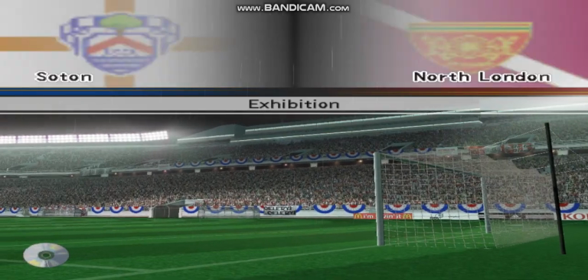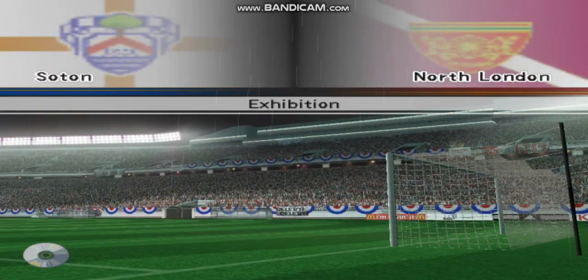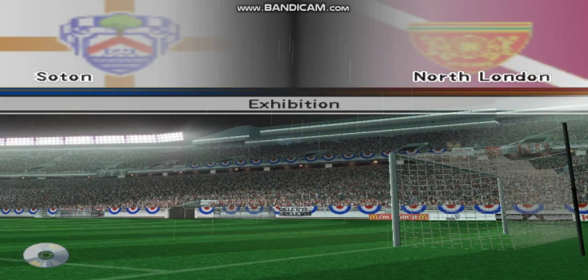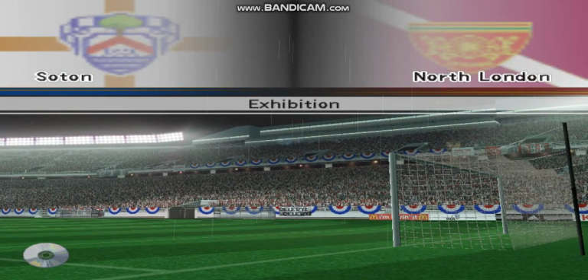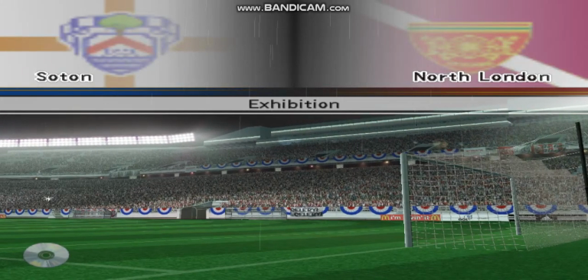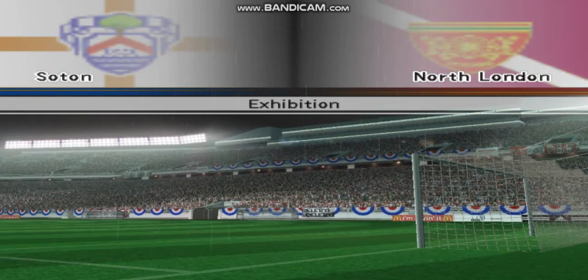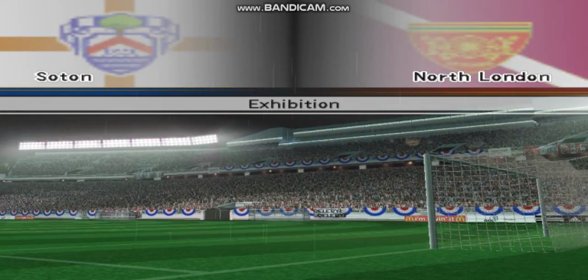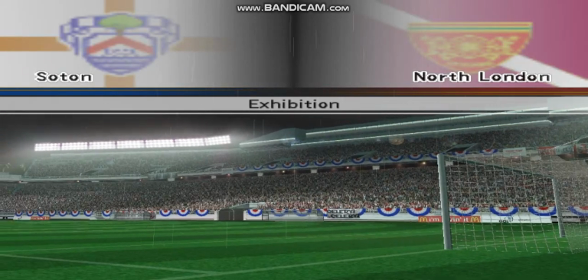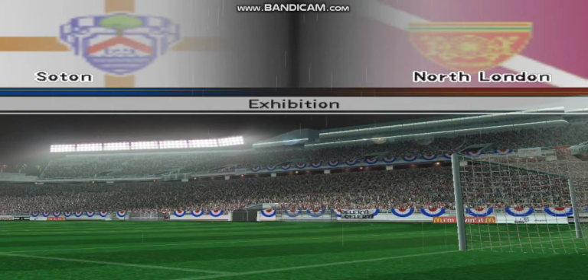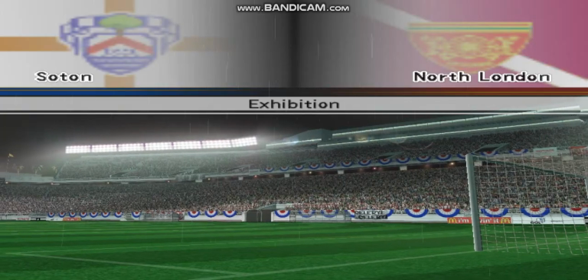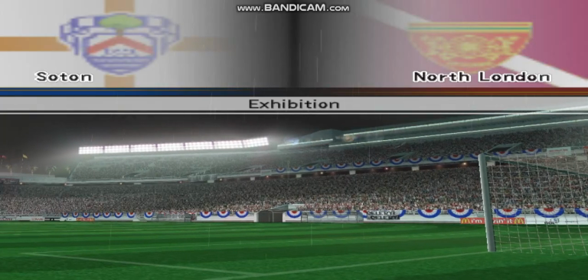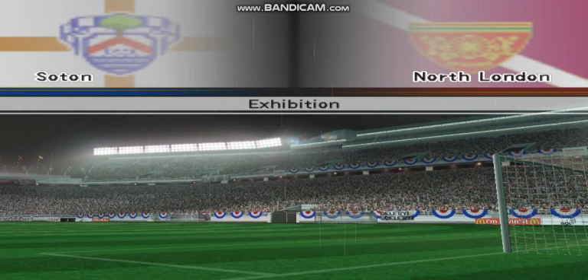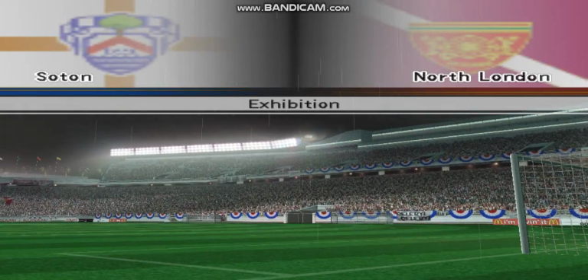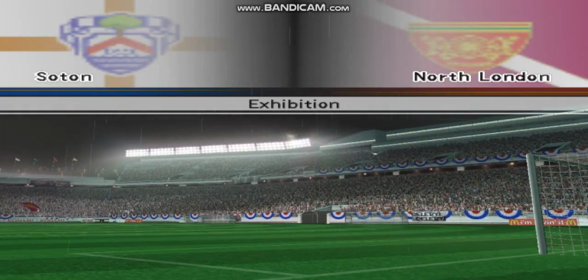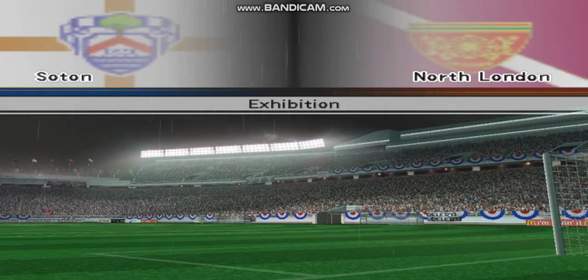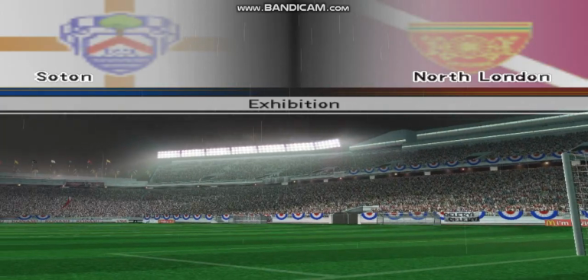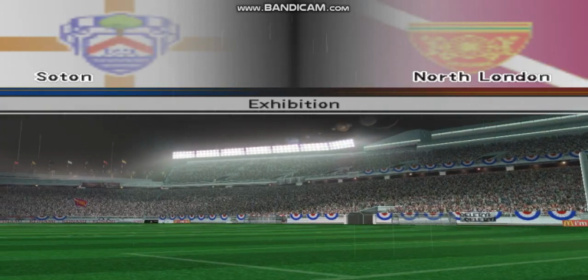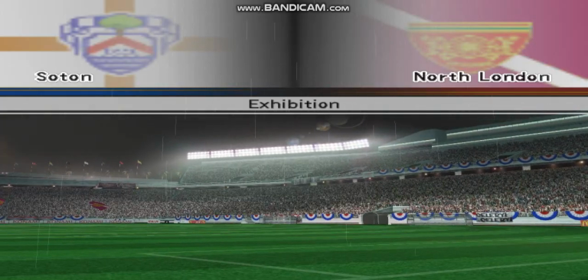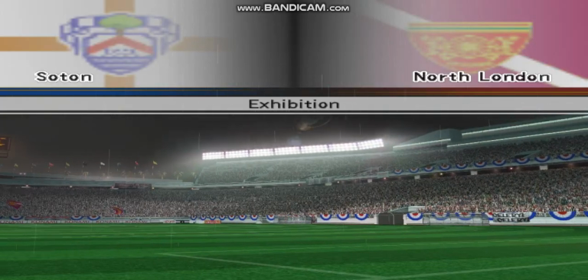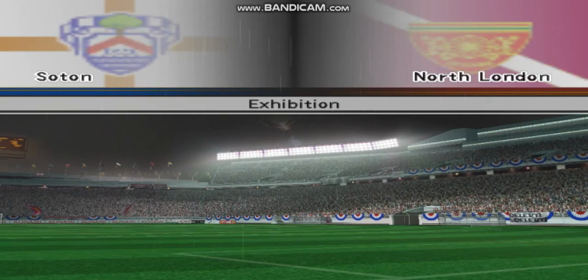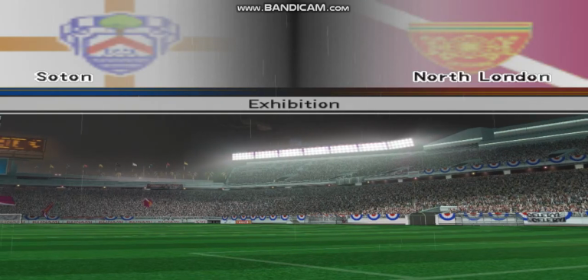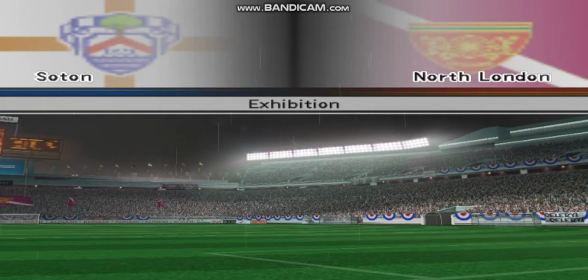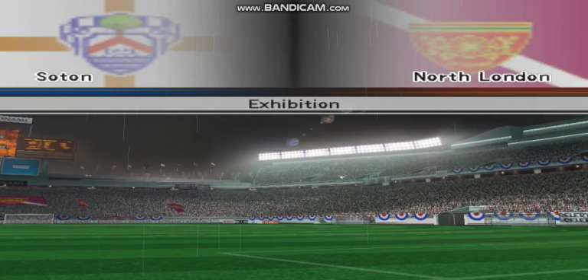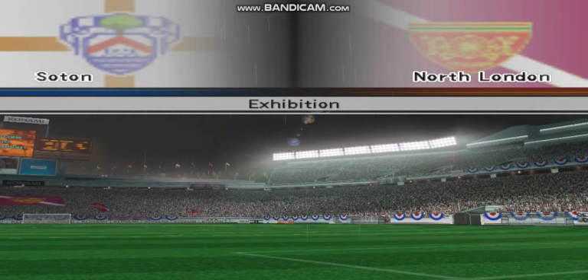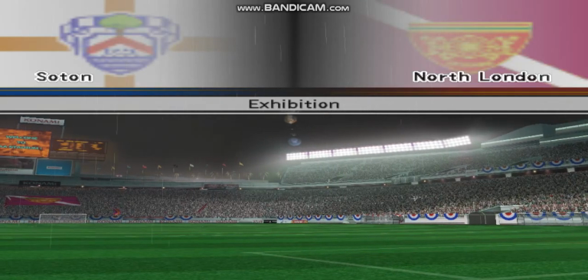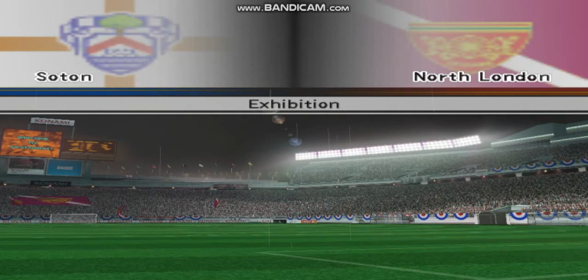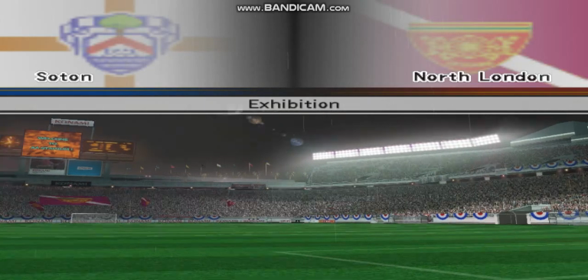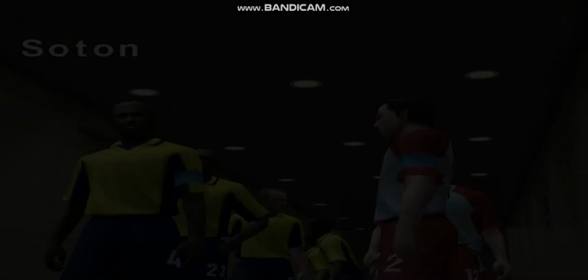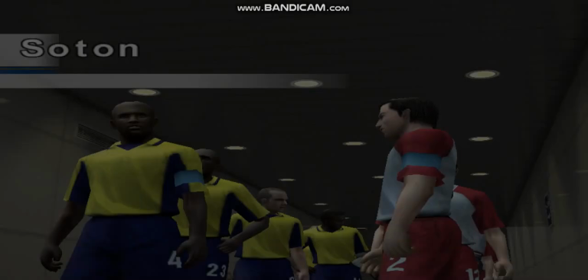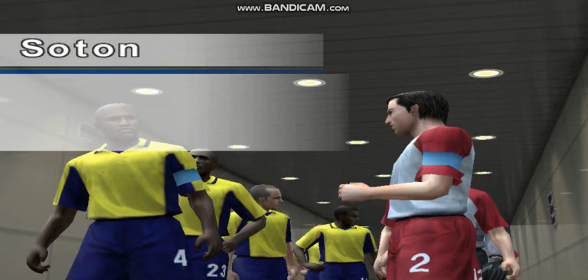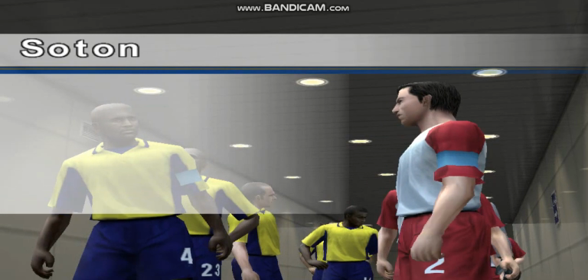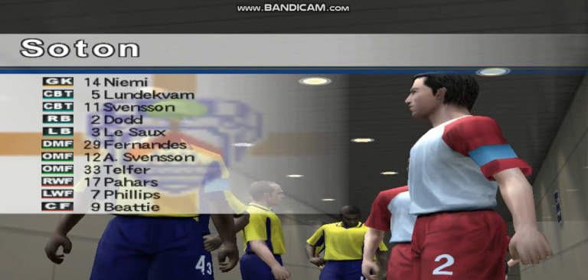Hello to all of you at home, this is Peter Brackley. This is a friendly match, Sutton versus North London. Sitting alongside me is Trevor Brooking. We'll be offering his expert opinions on the events about to unfold. Welcome Trevor. Thanks for the introduction, Peter, and hello viewers.